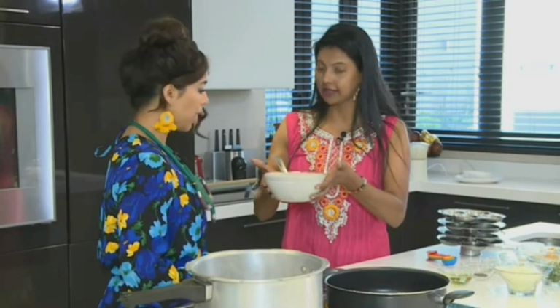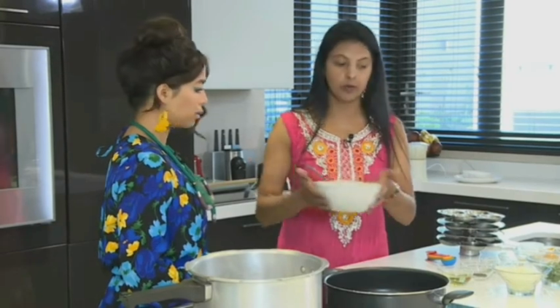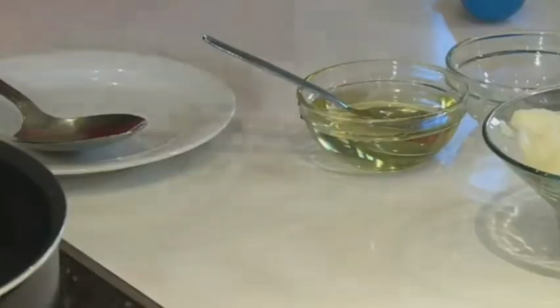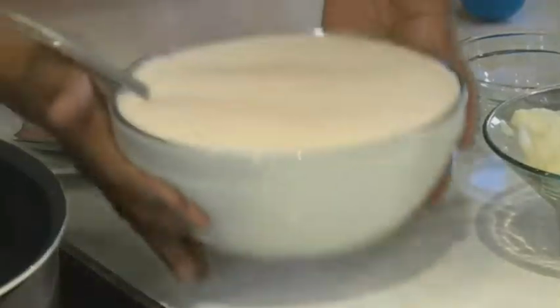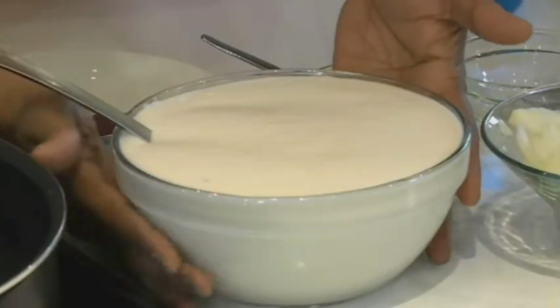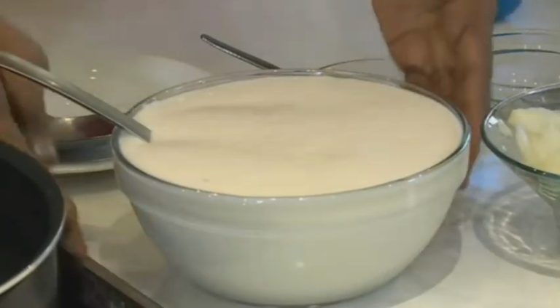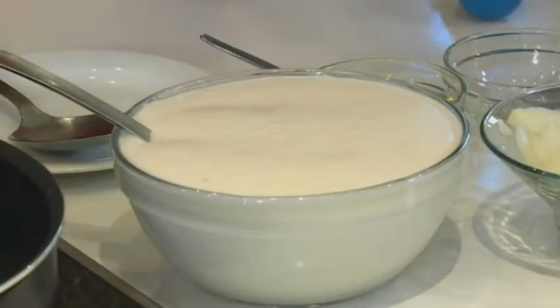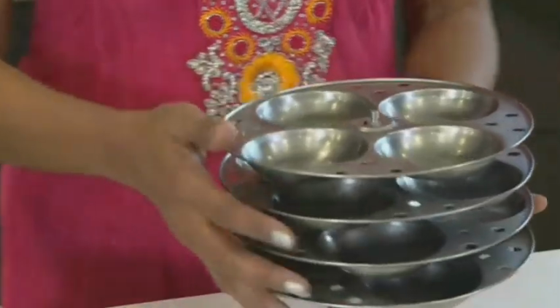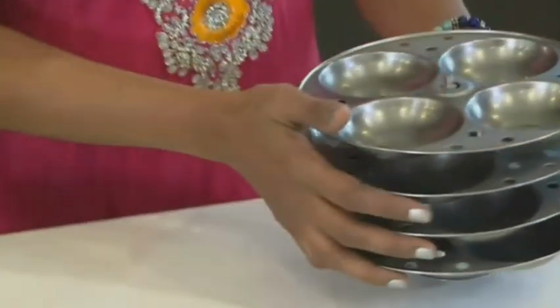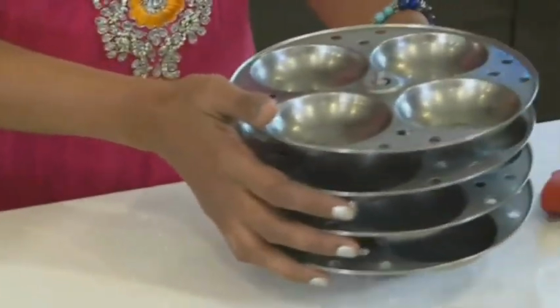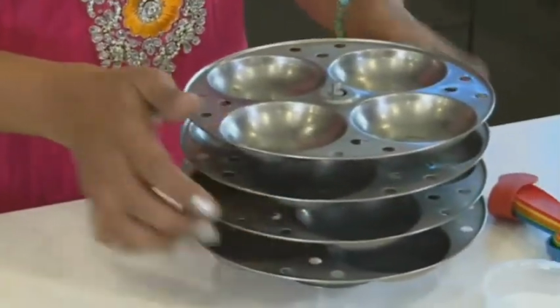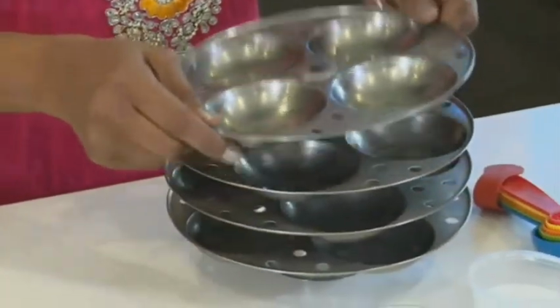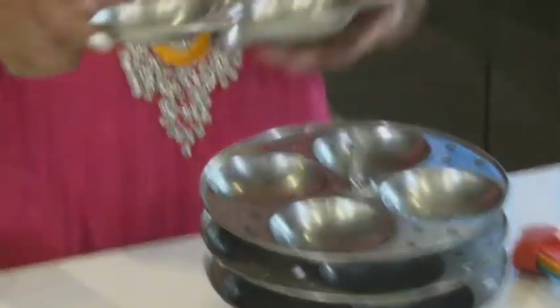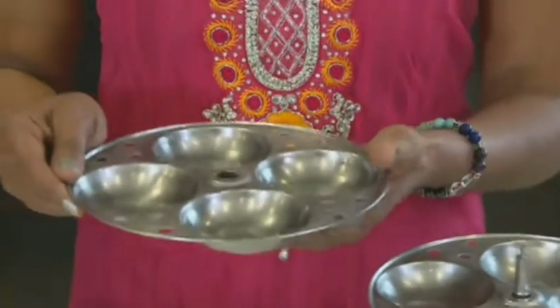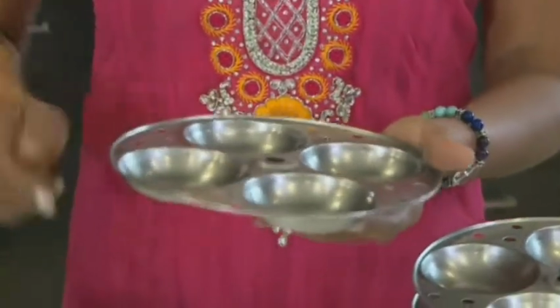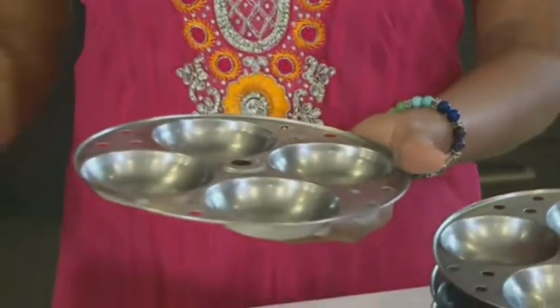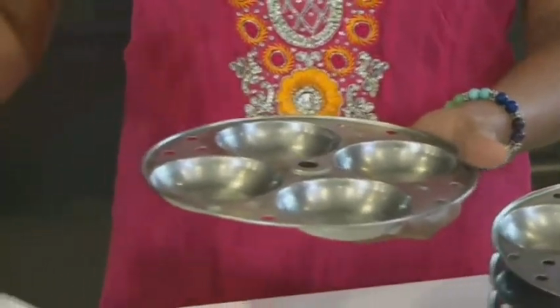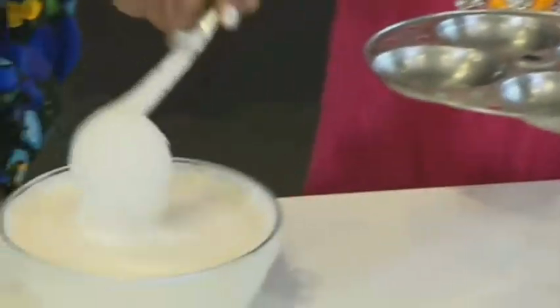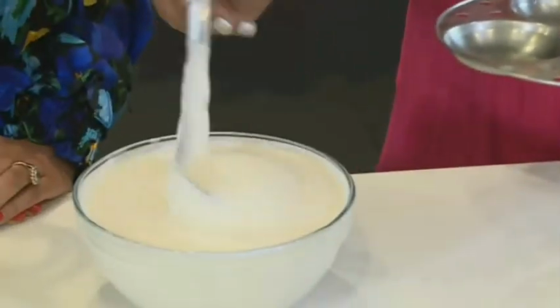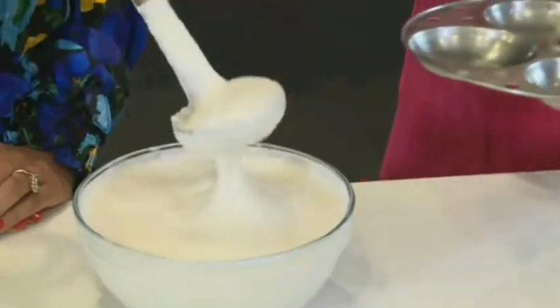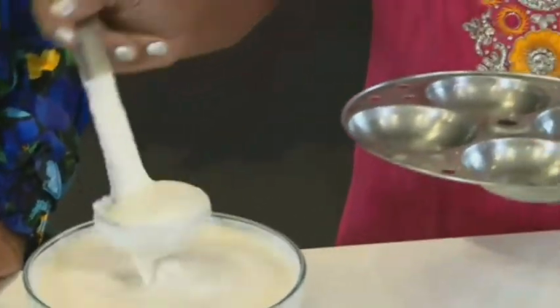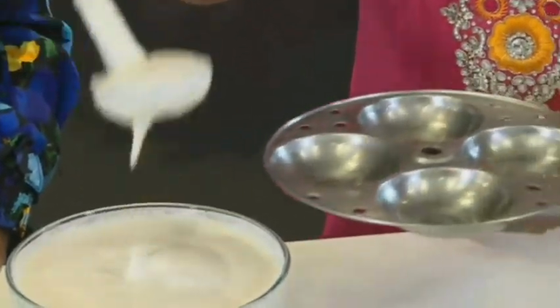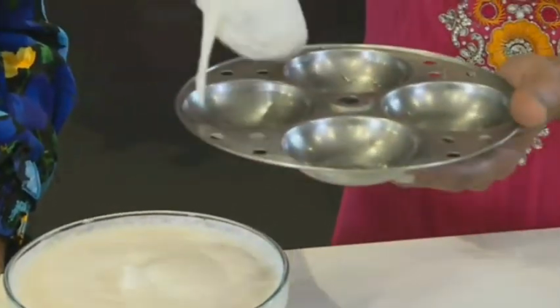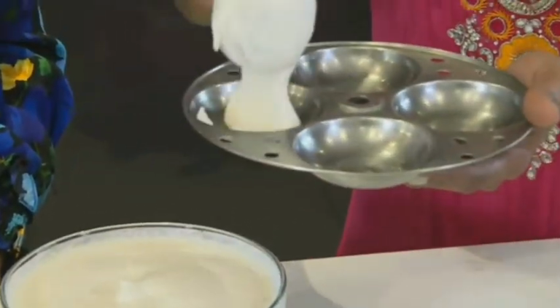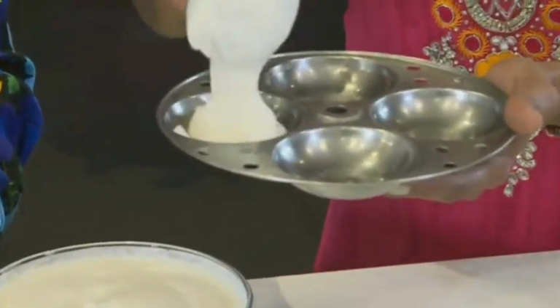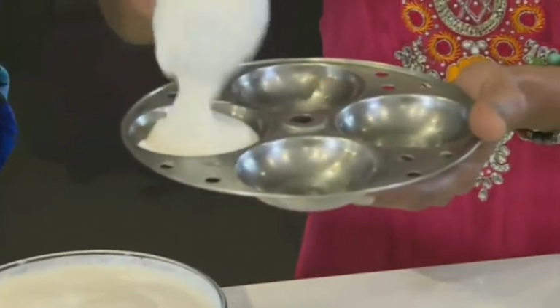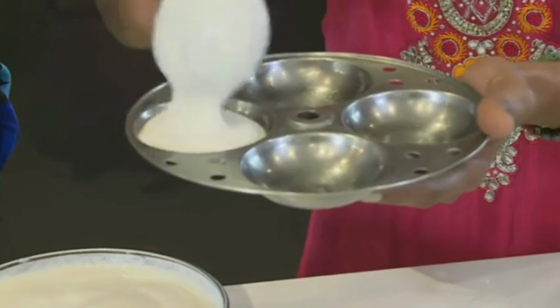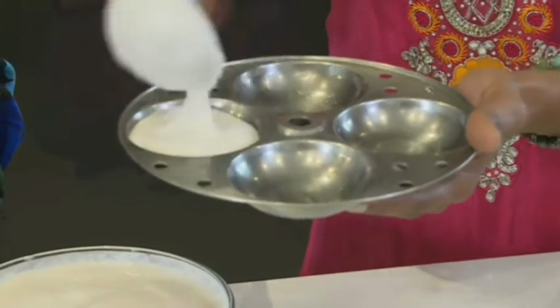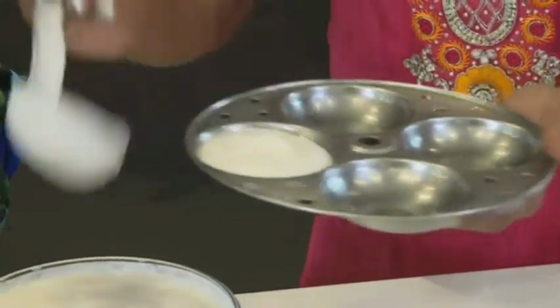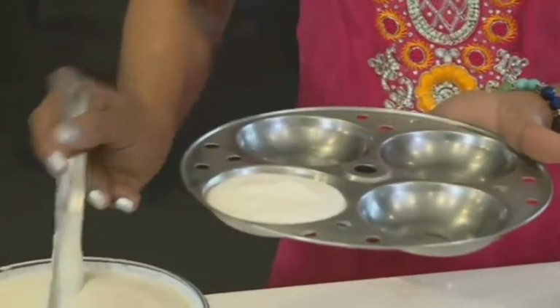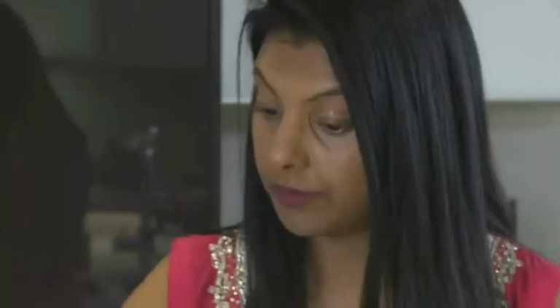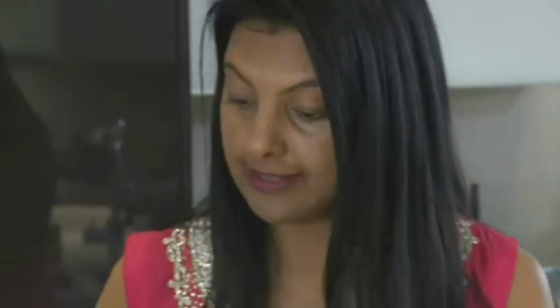That's exactly what we need. What I have here are steamer plates, which I have actually pre-oiled. What we're going to do now is just take a good scoop and place it in here. We don't want to overfill this because they will be rising.